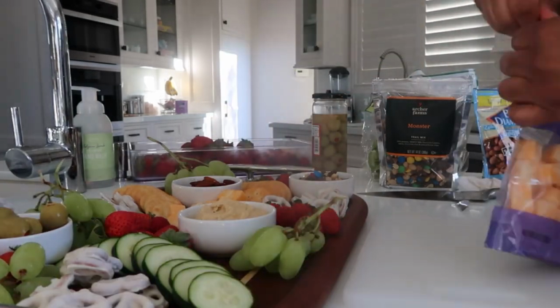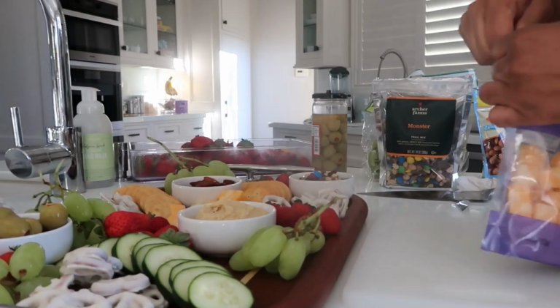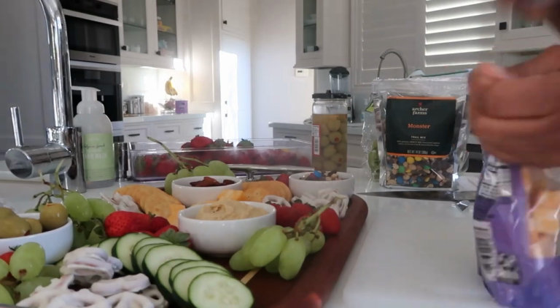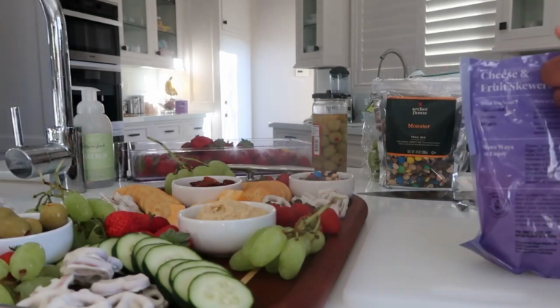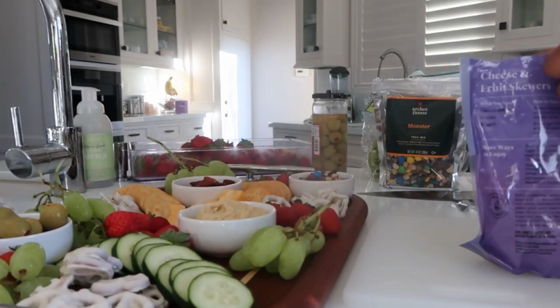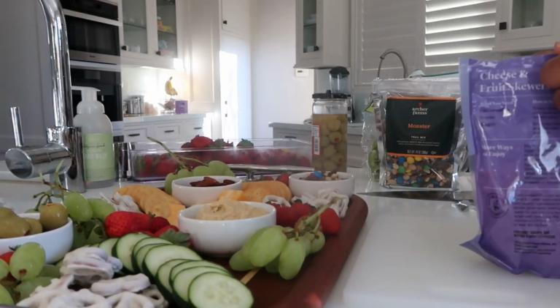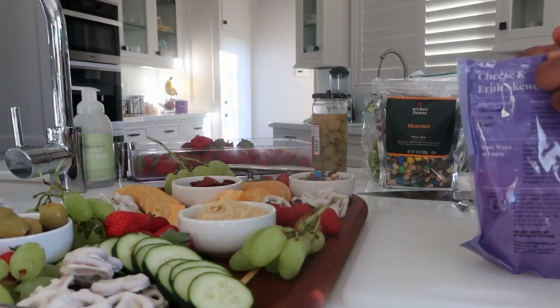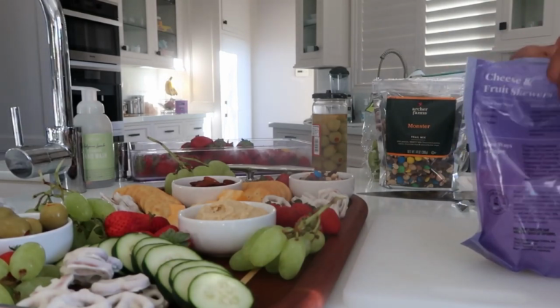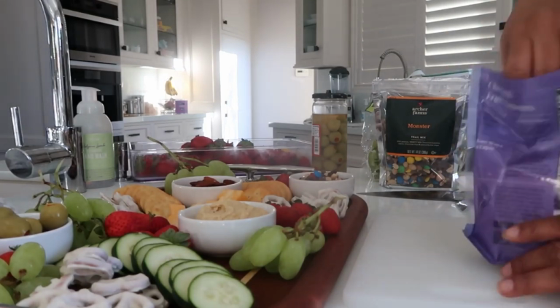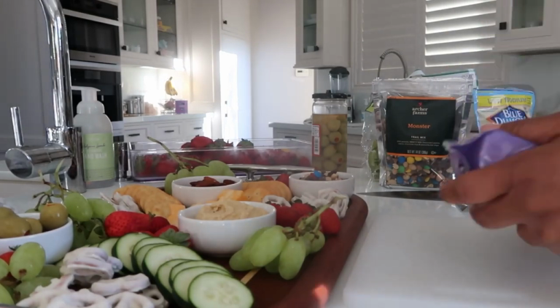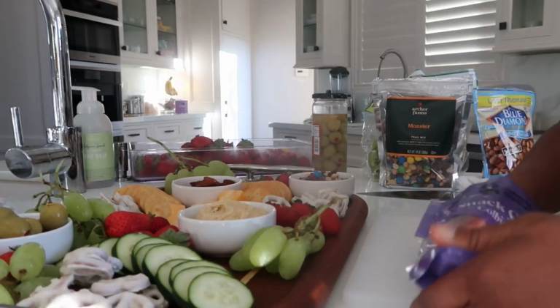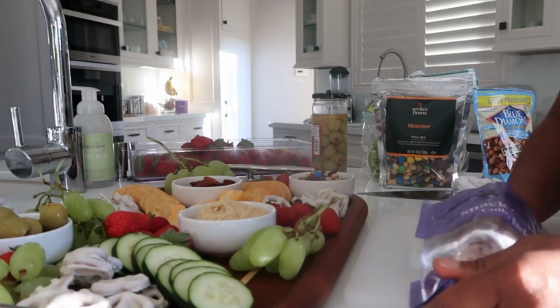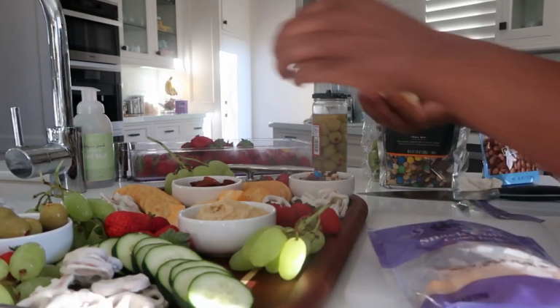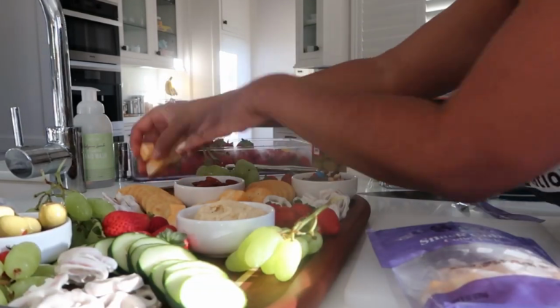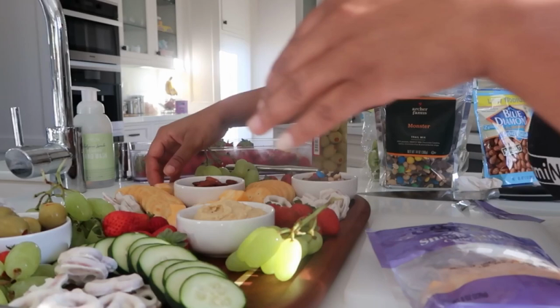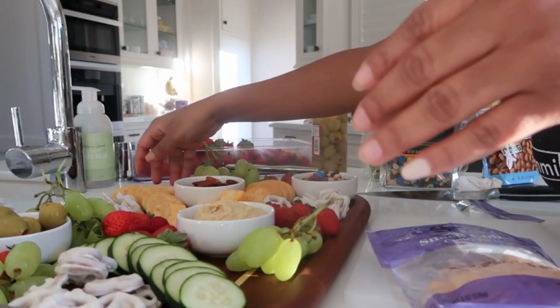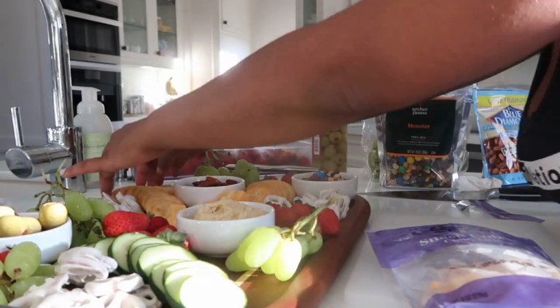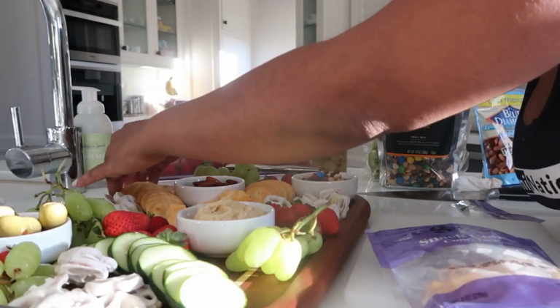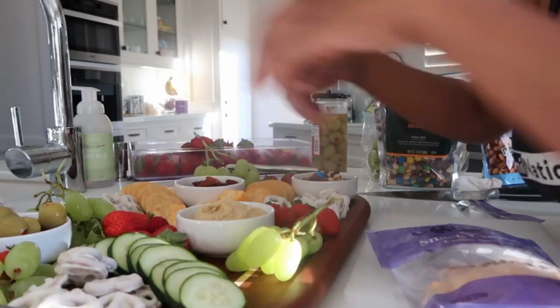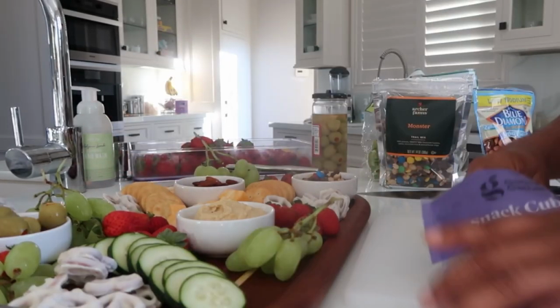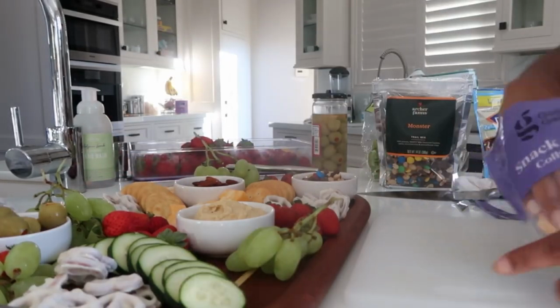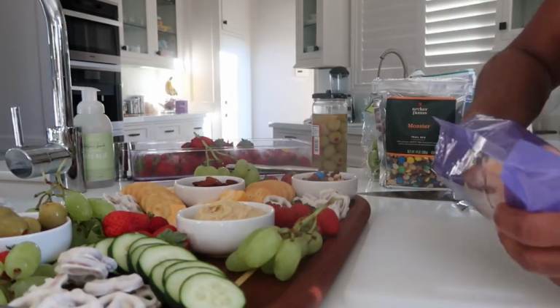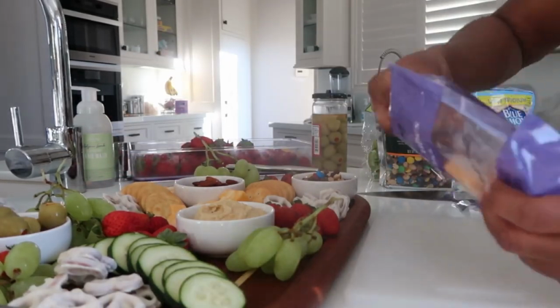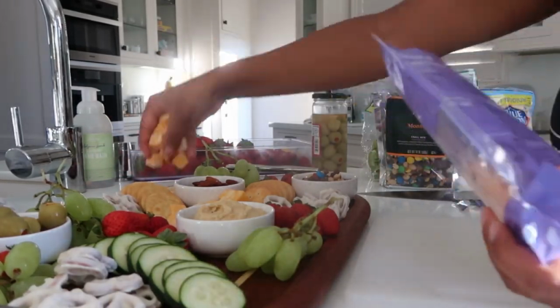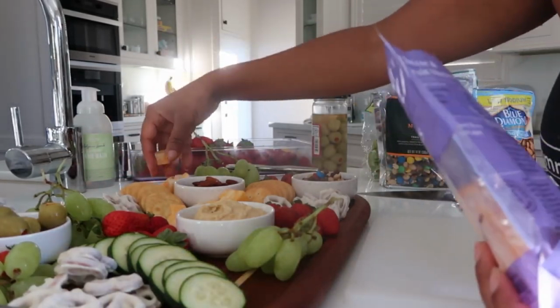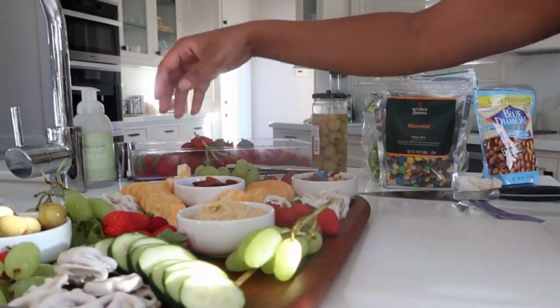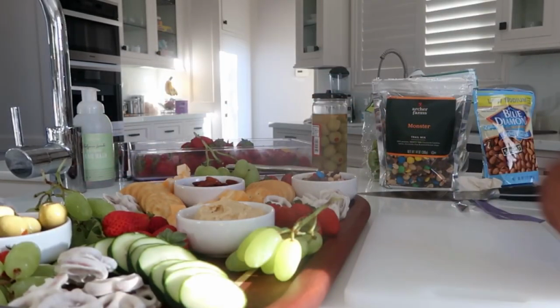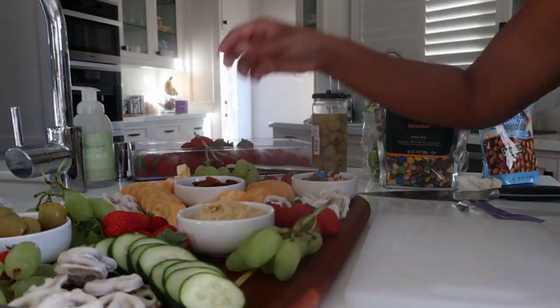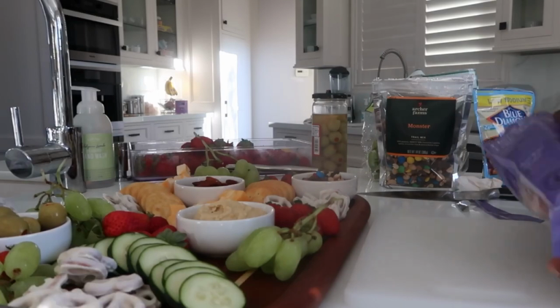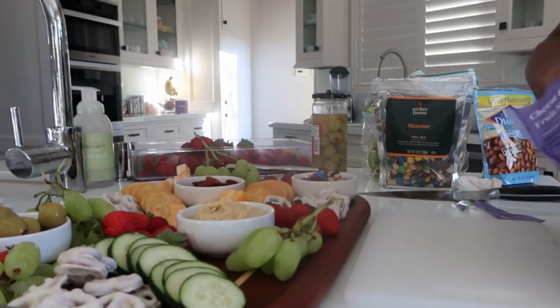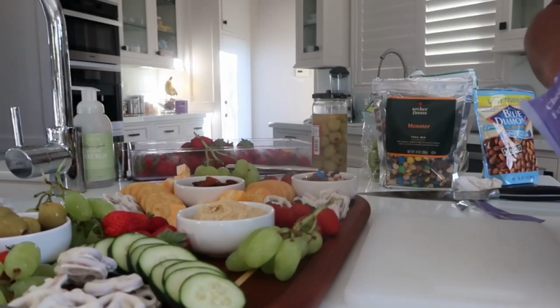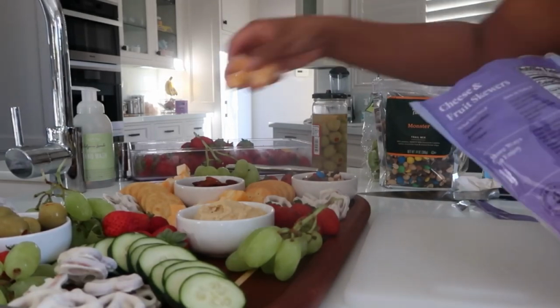Once you have all of your items in place, you just kind of go back through and make sure there are no empty spaces left on the board. I'm adding just a tad more cheese and then I'm going to put a bigger vine of grapes right there in that space in the front.